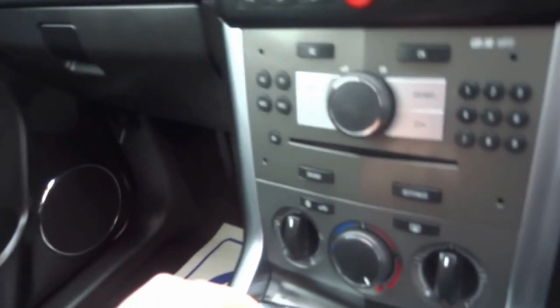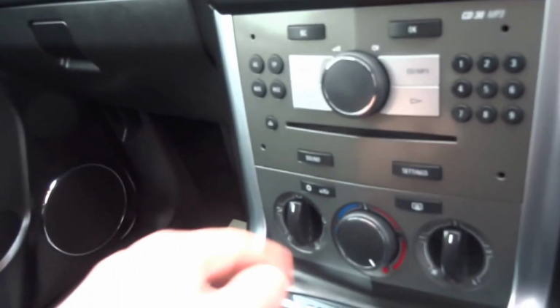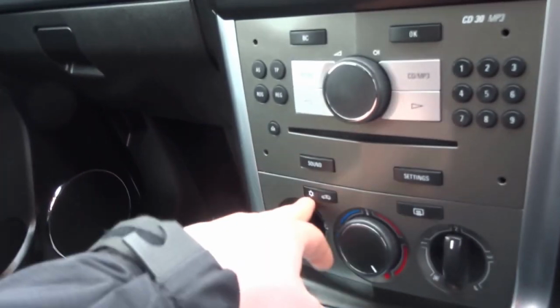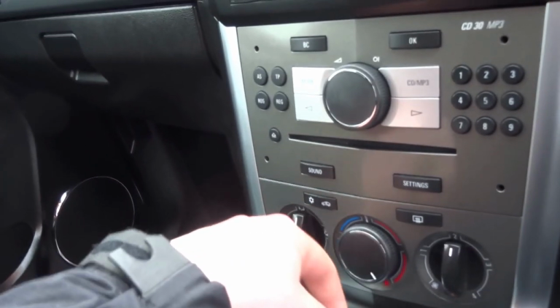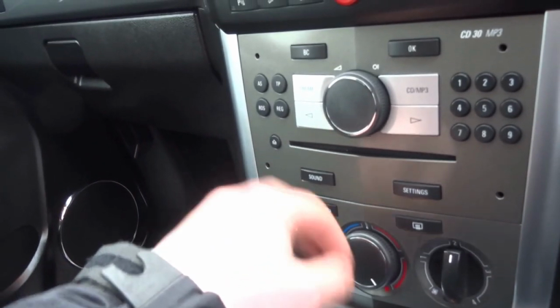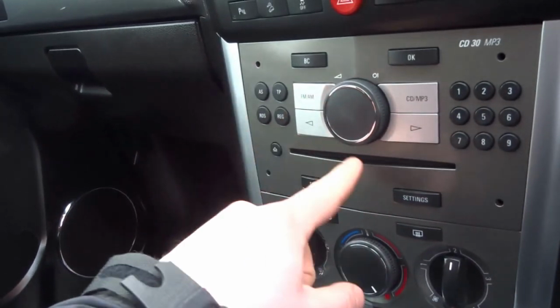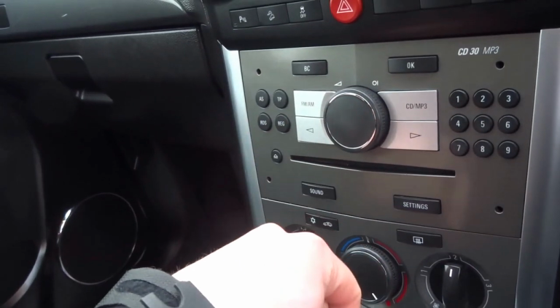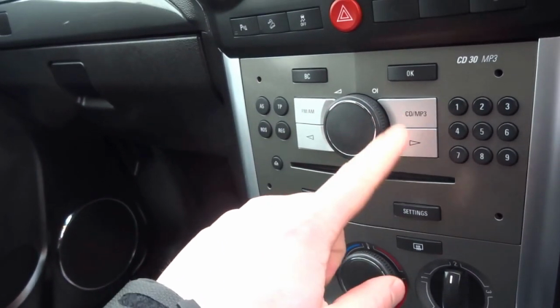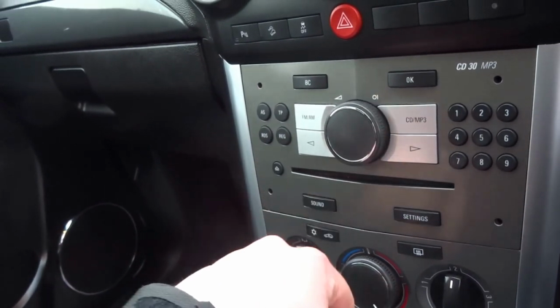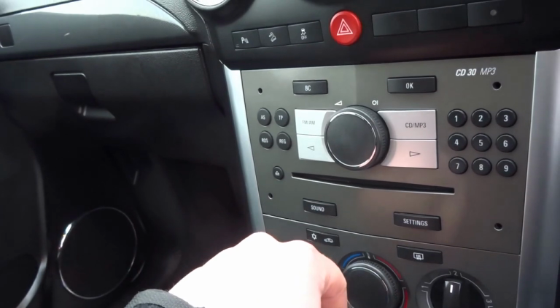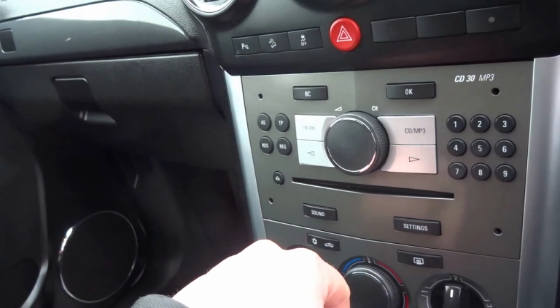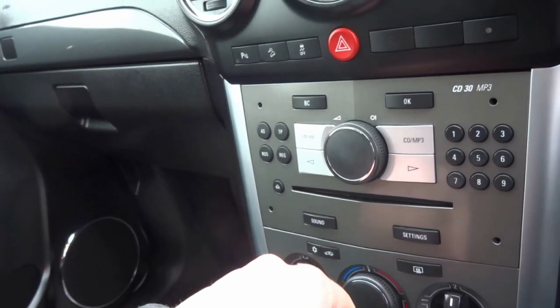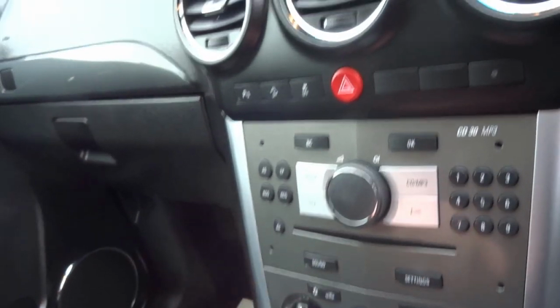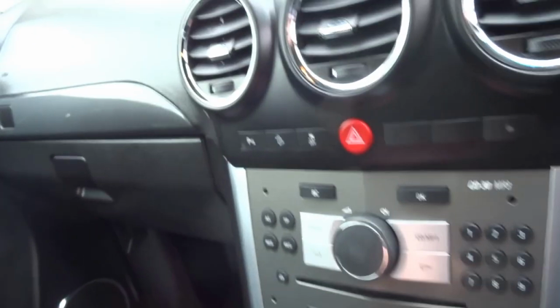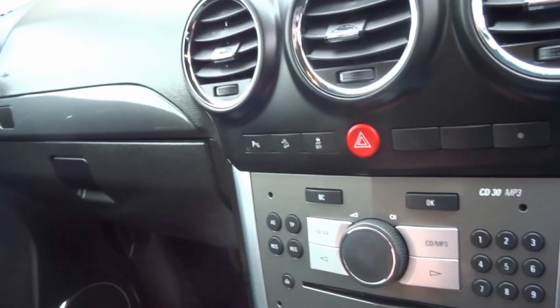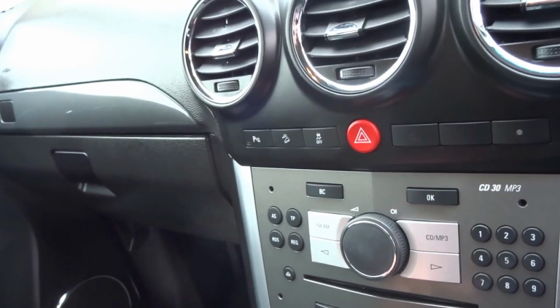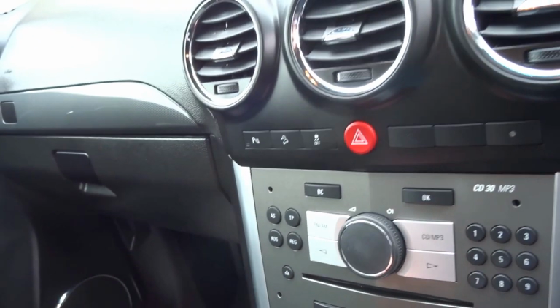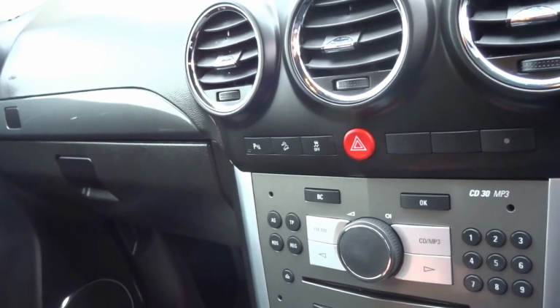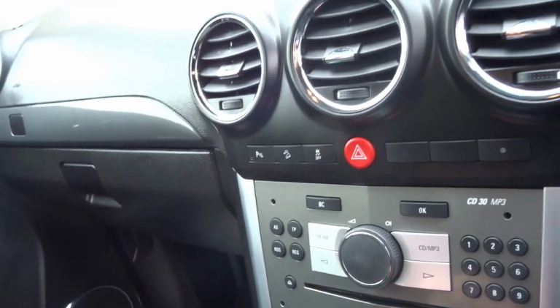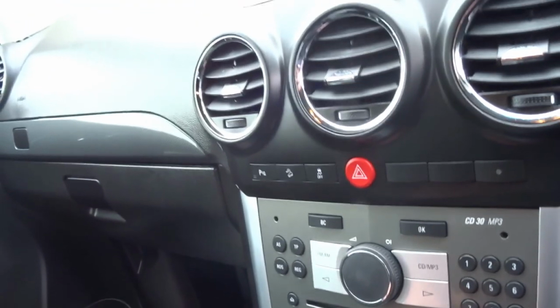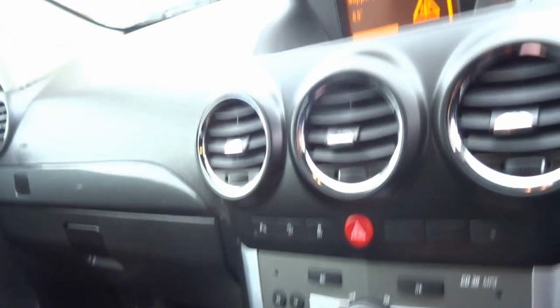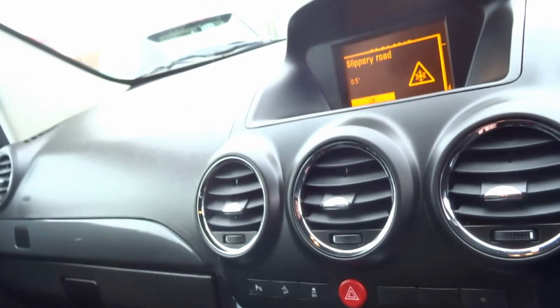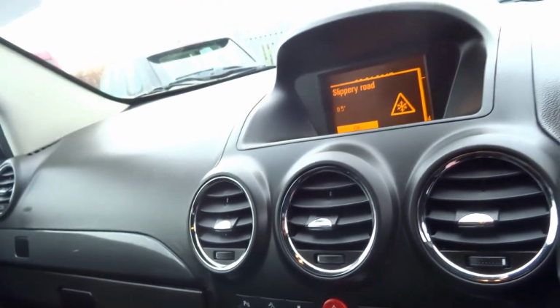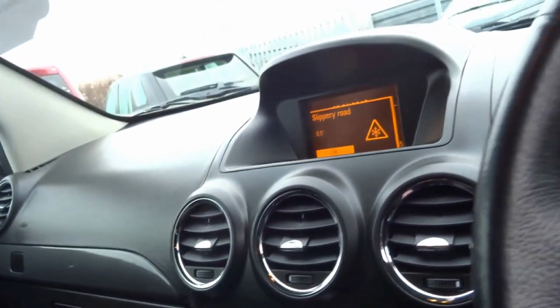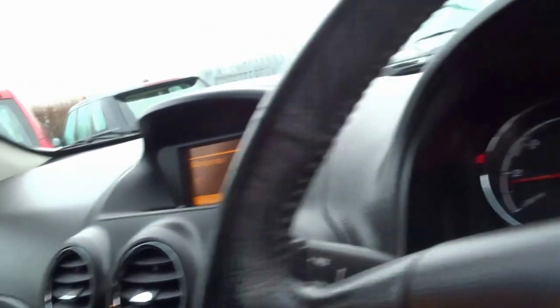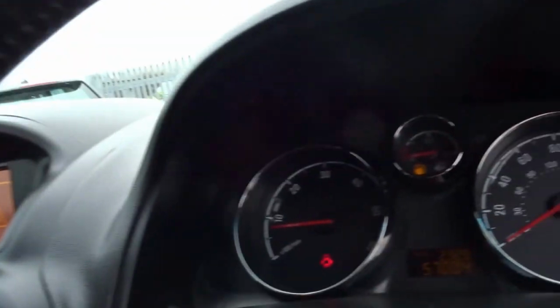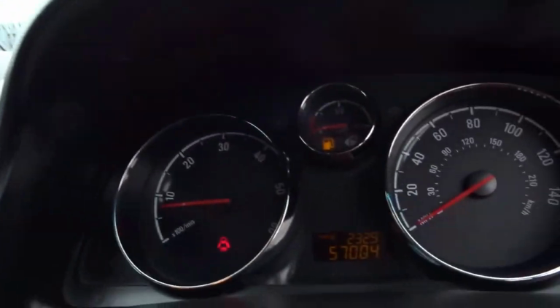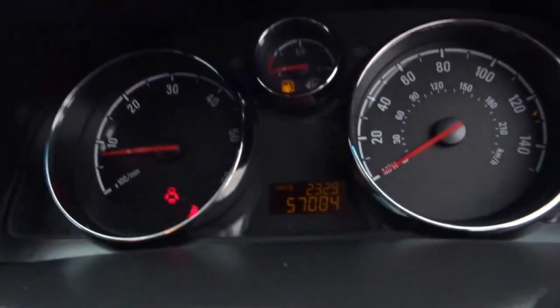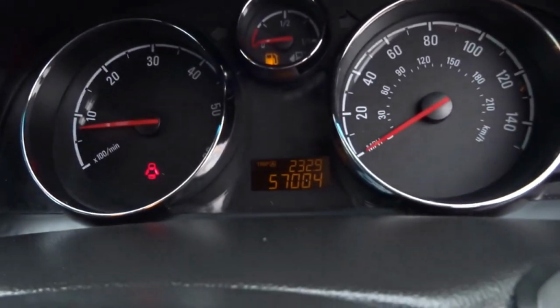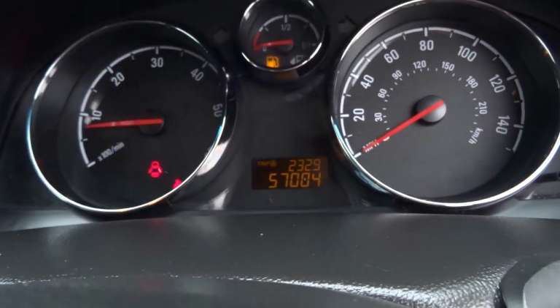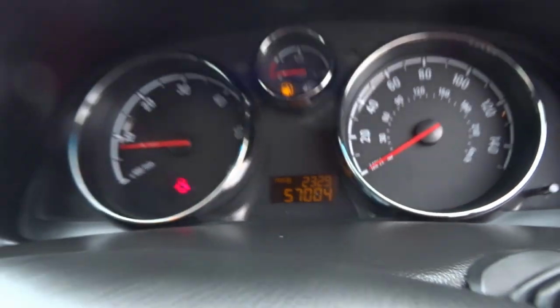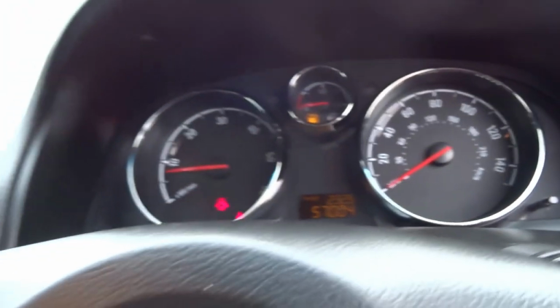The vehicle's got air conditioning, FM and AM radio, CD and MP3 player. It's got parking sensors. It's got cruise control. And it's only covered 57,000 miles.